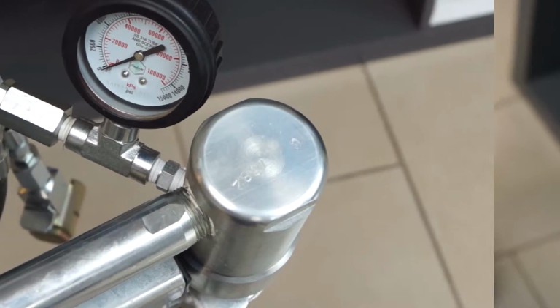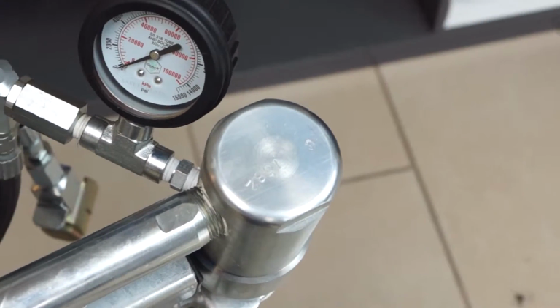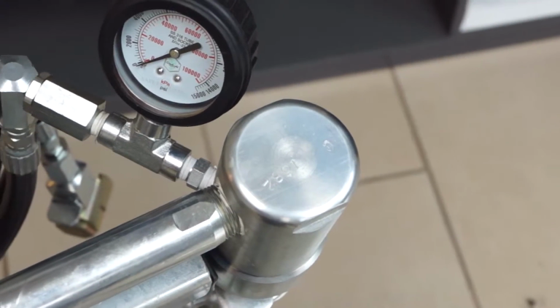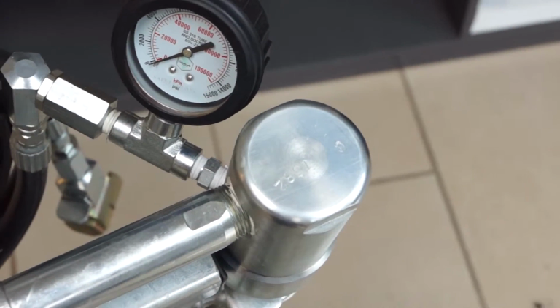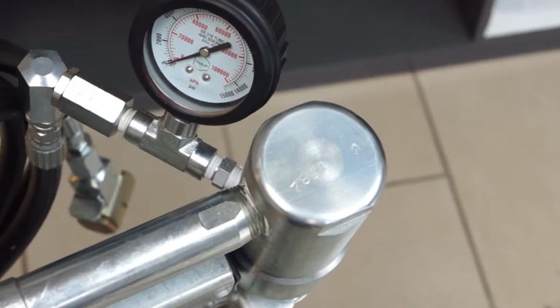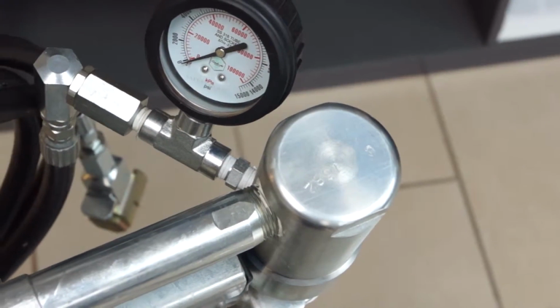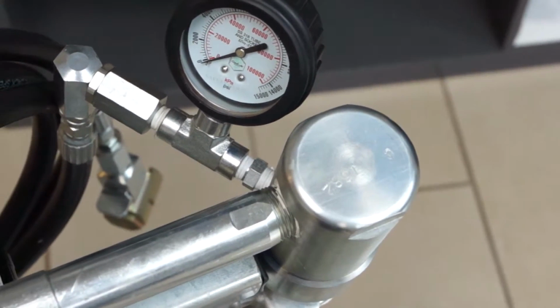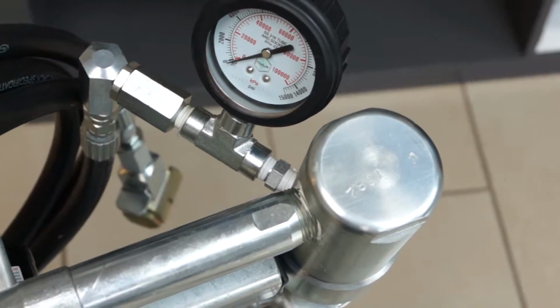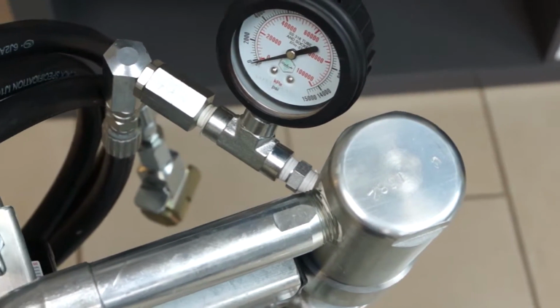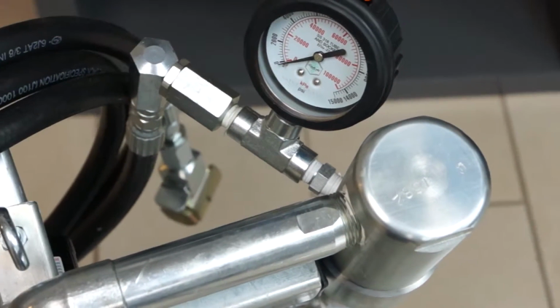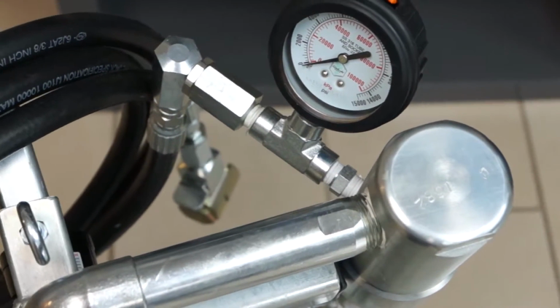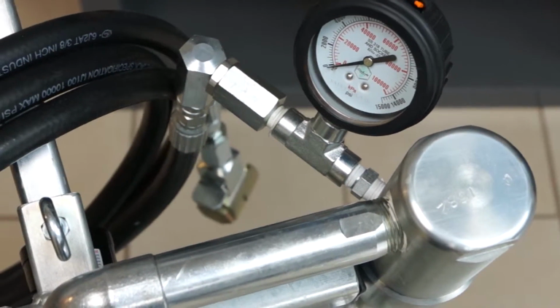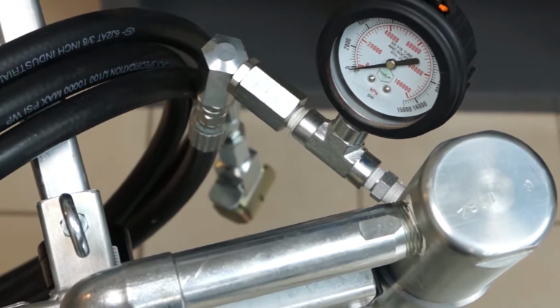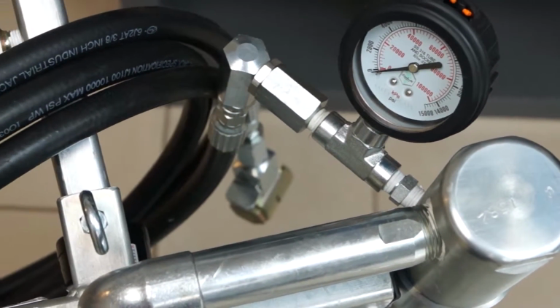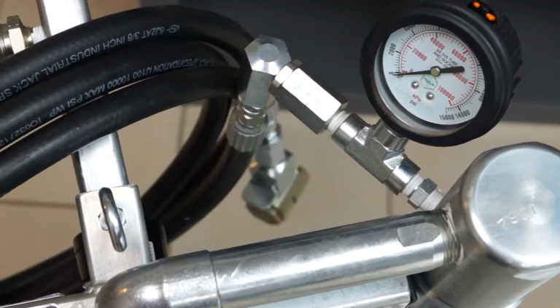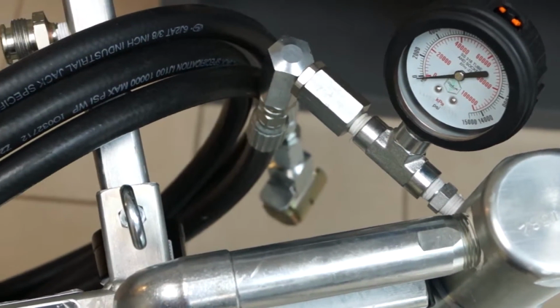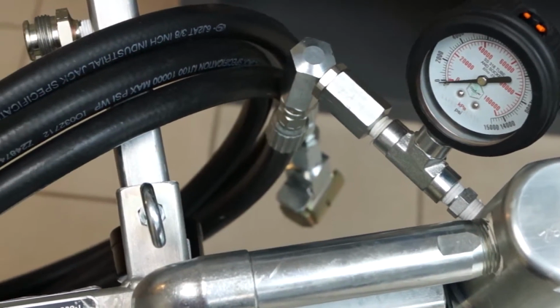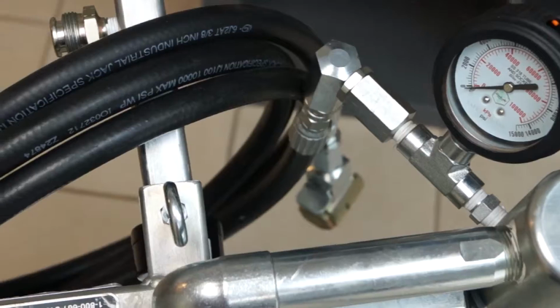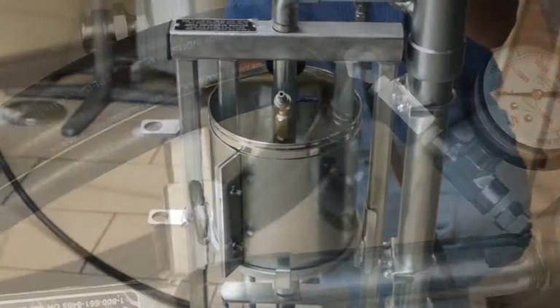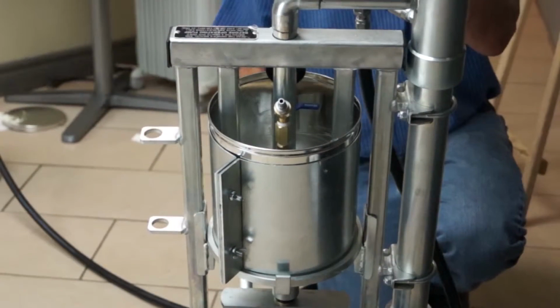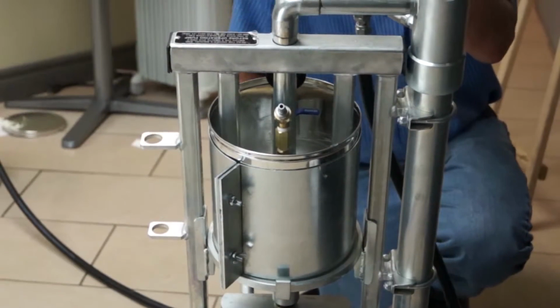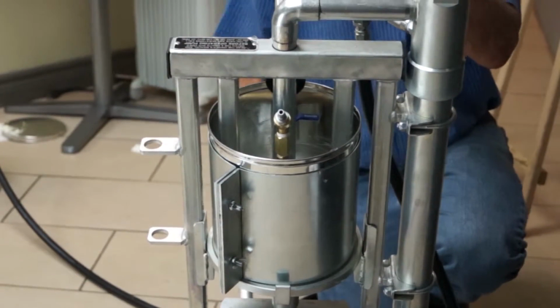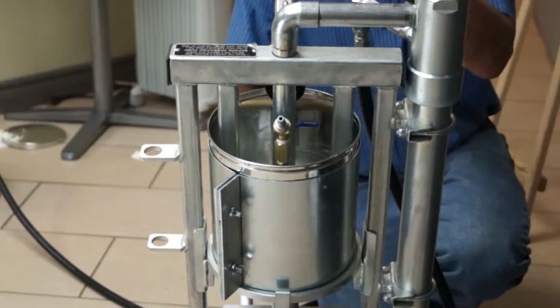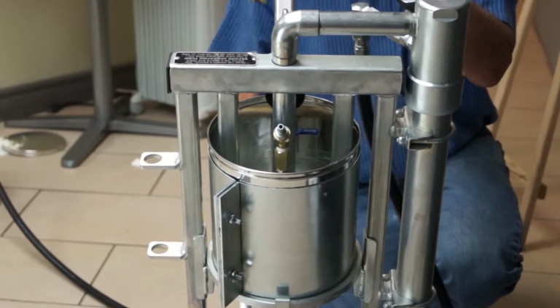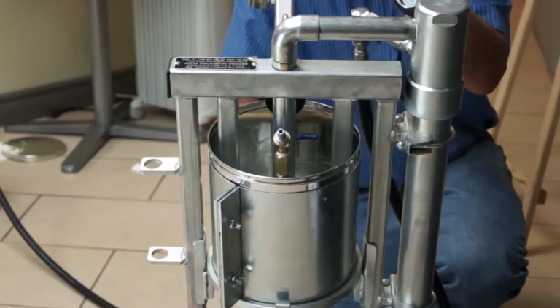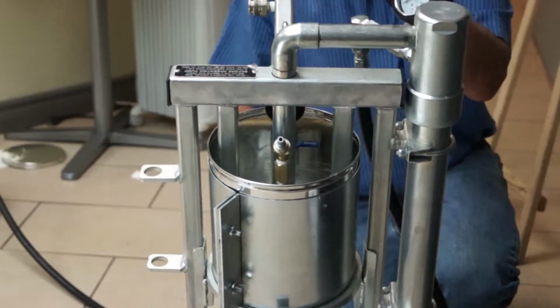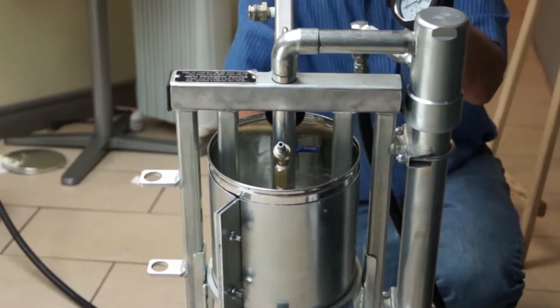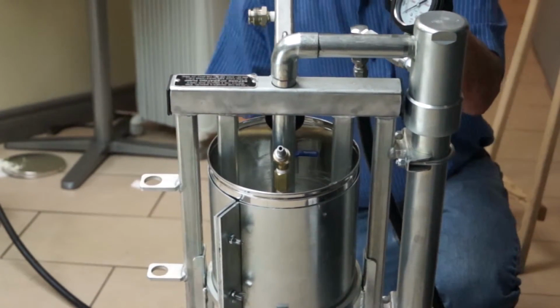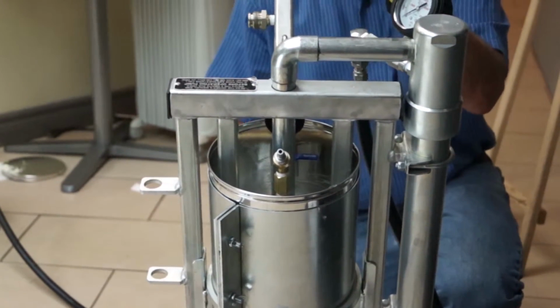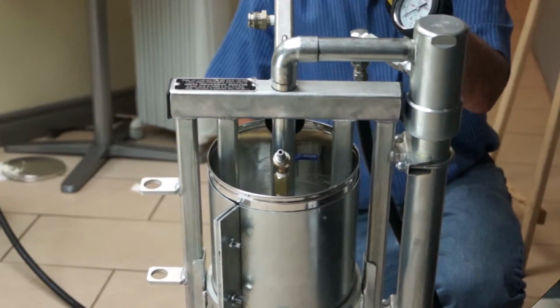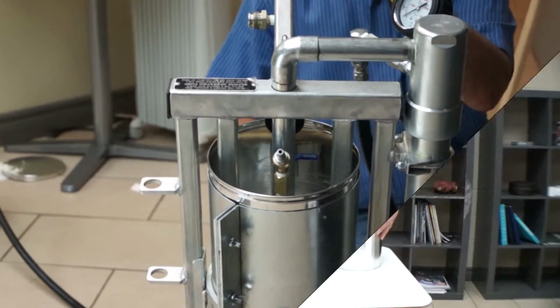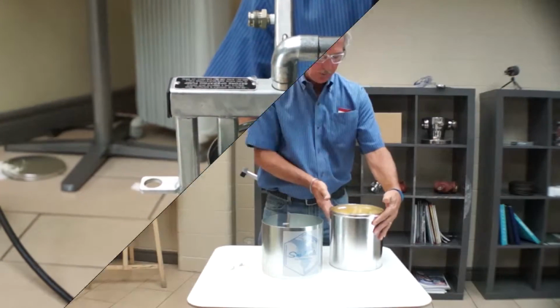The barrel will take up to two minutes to empty depending on what type of product is being pumped. Once the piston reaches the top of the barrel, it's ready to be reloaded.